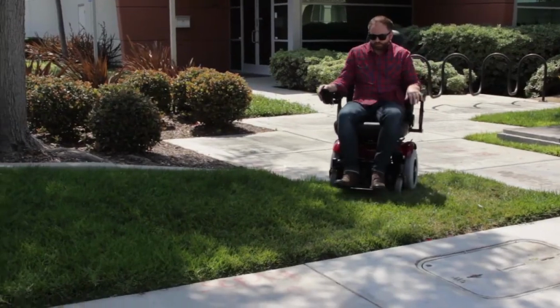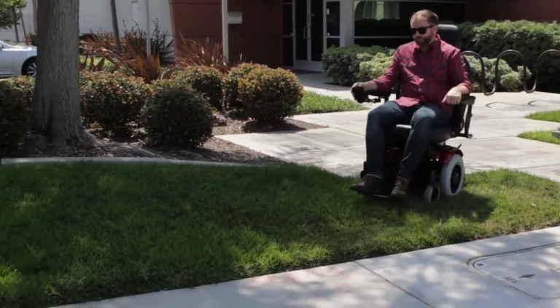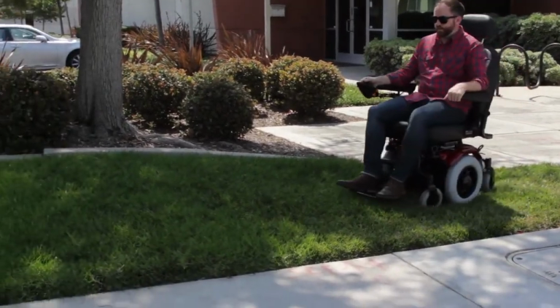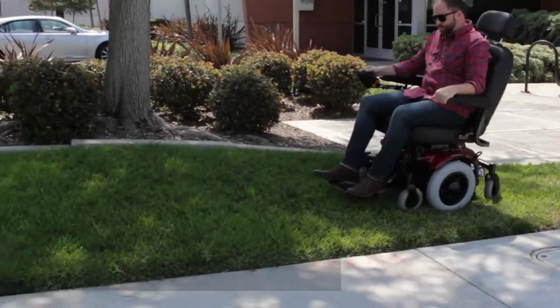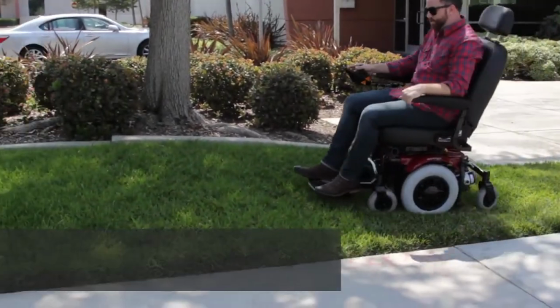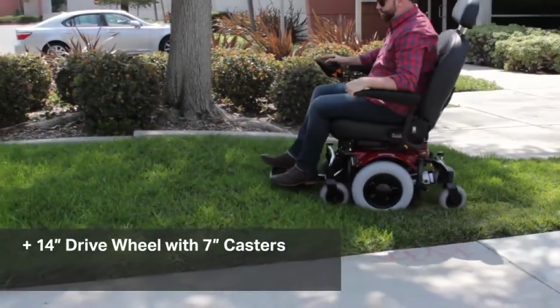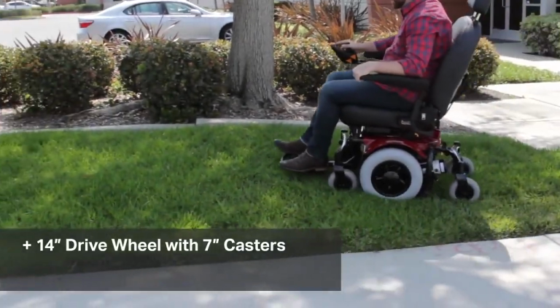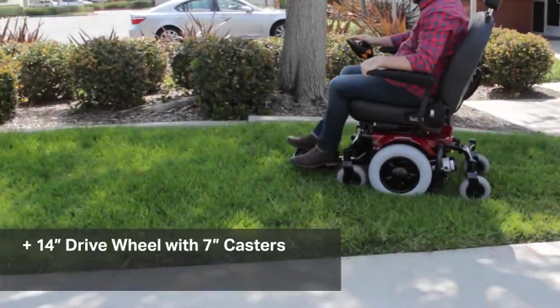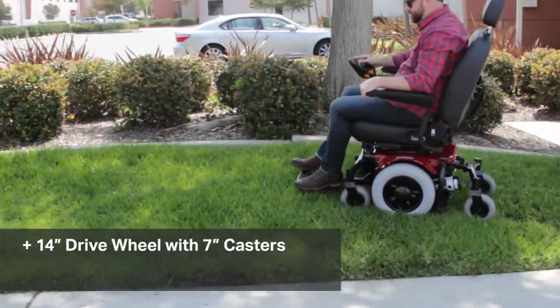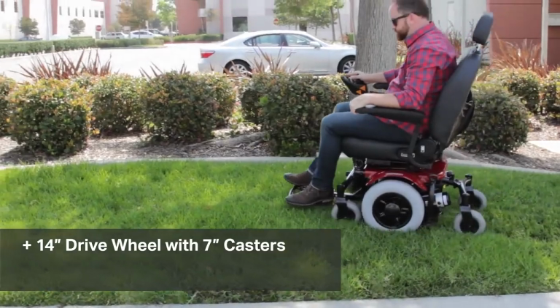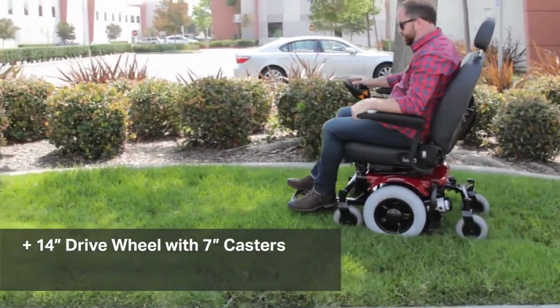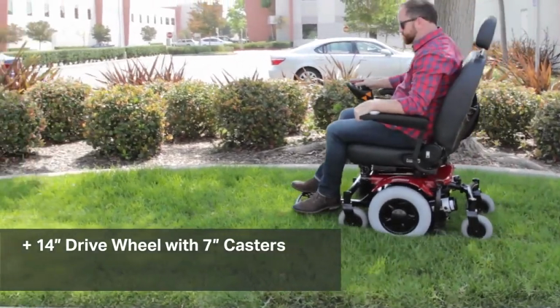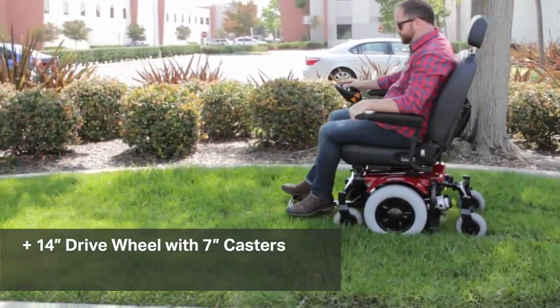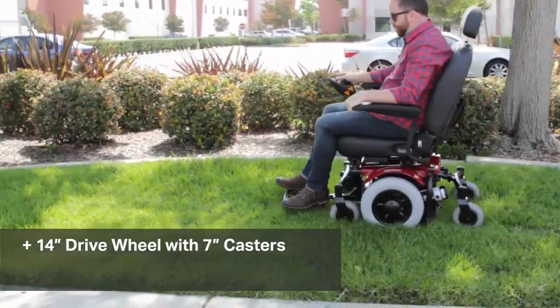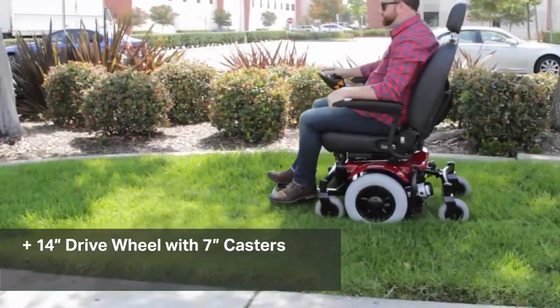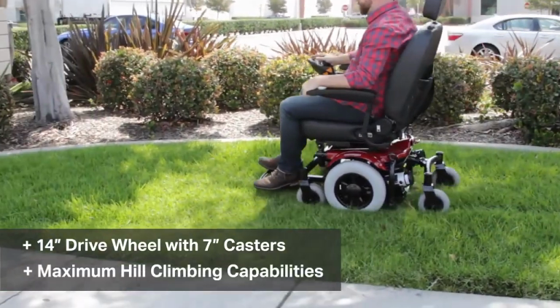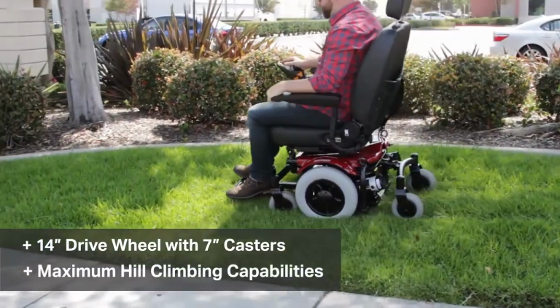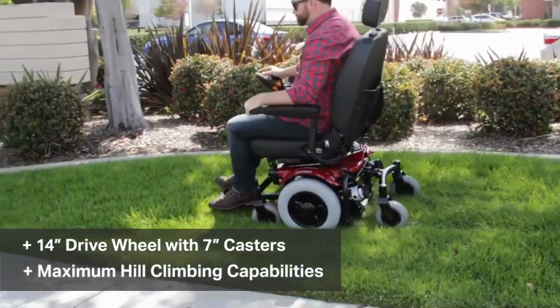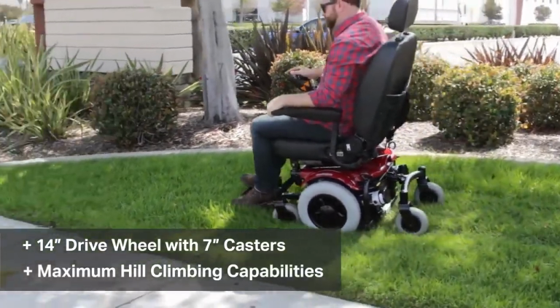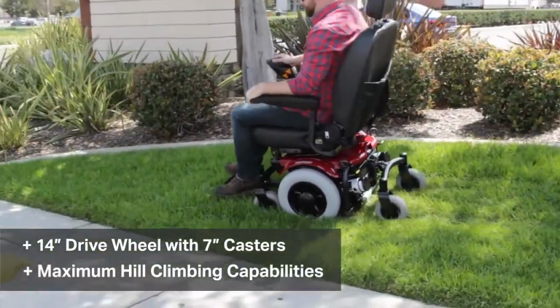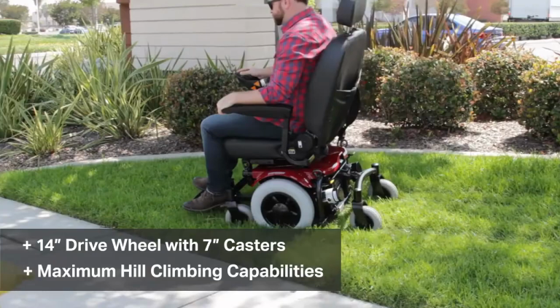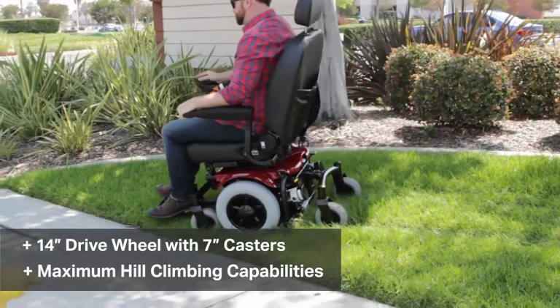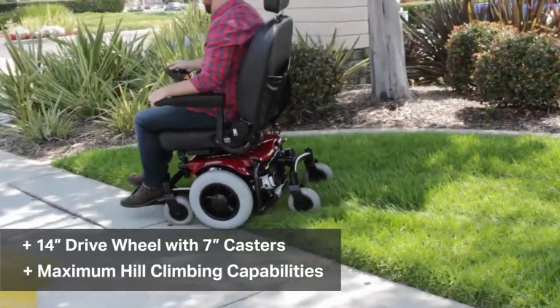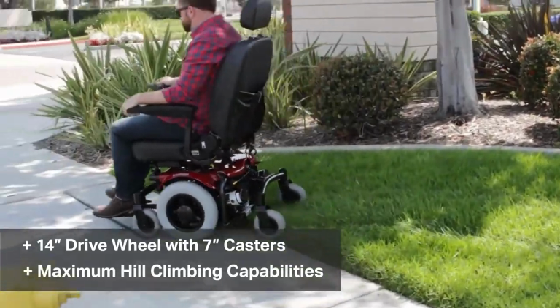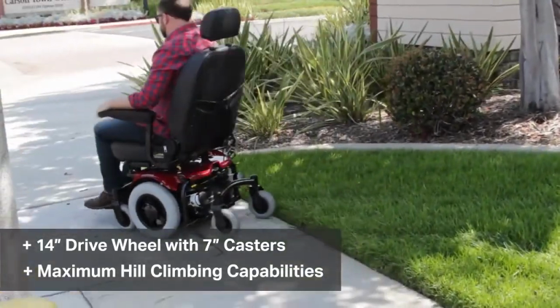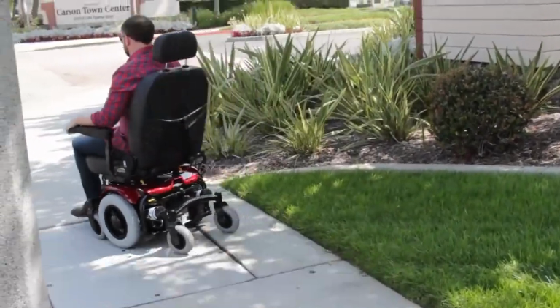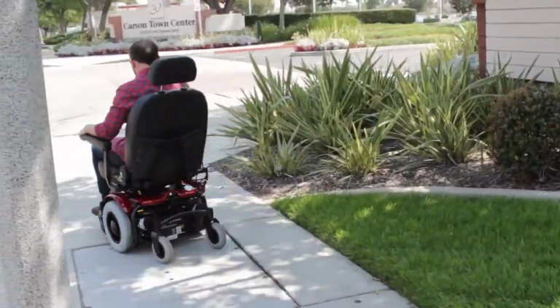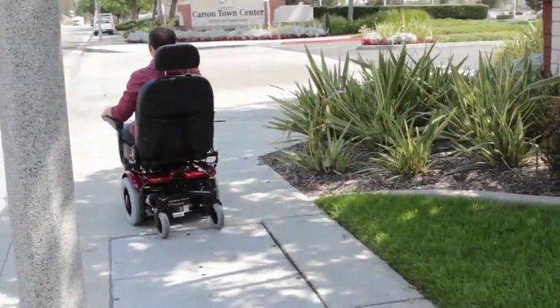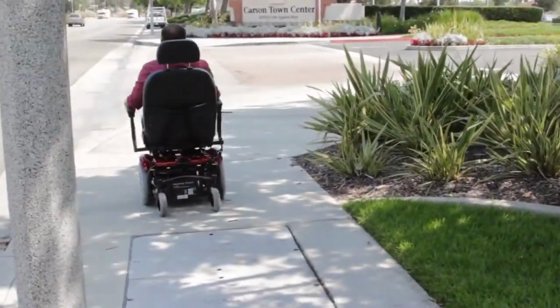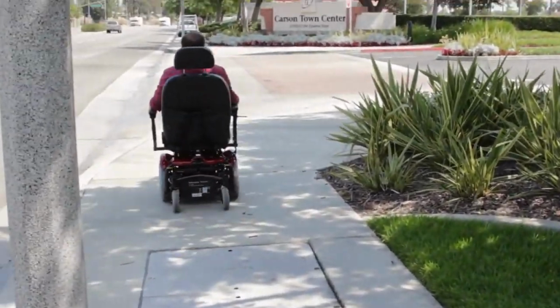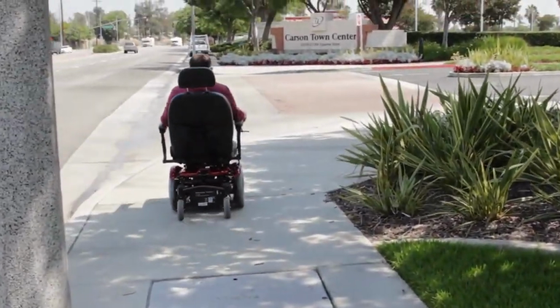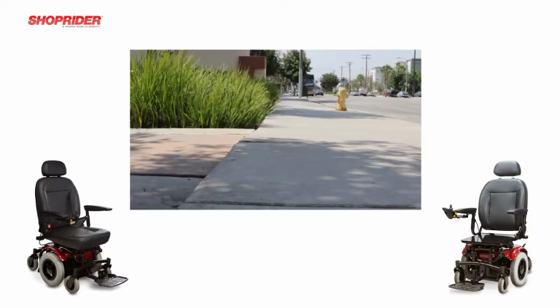The drive wheel assembly for this is a 14 inch drive wheel with a 7 inch caster. This offers maximum hill climbing capability and threshold climbing capability as opposed to smaller drive wheels and casters from some of our competitors' products.